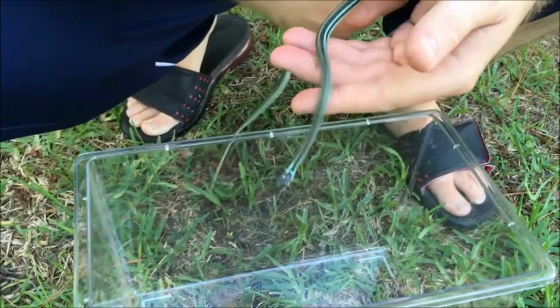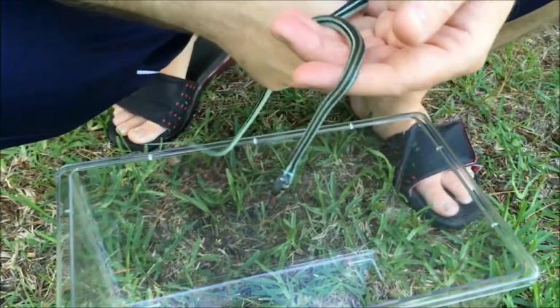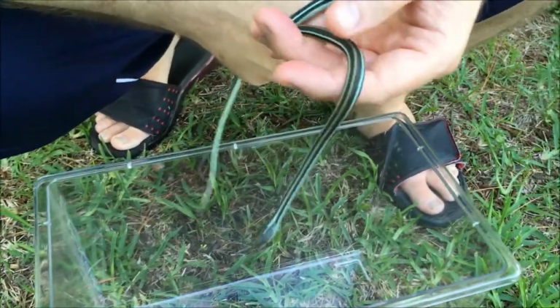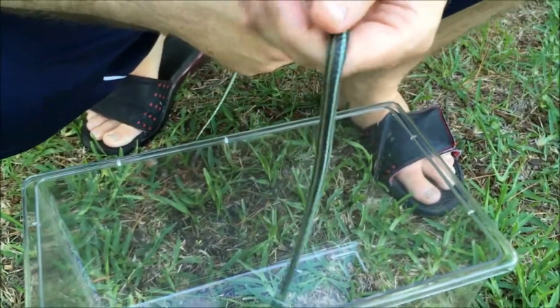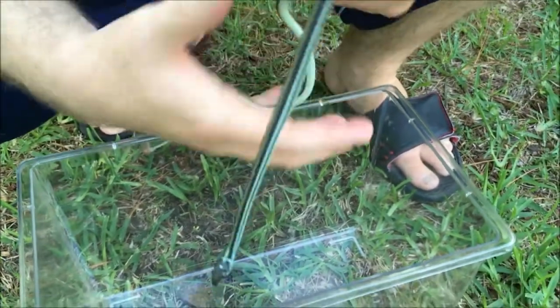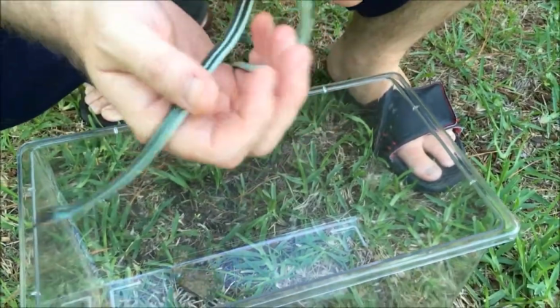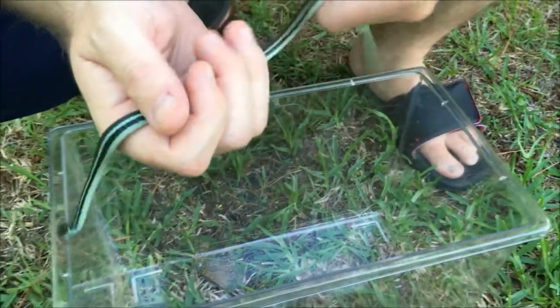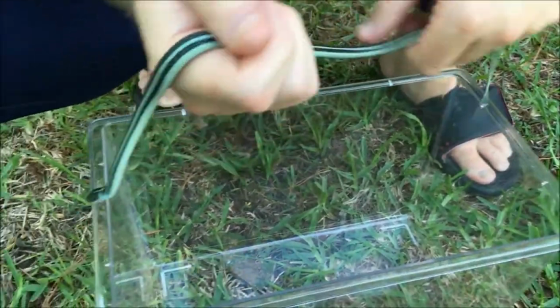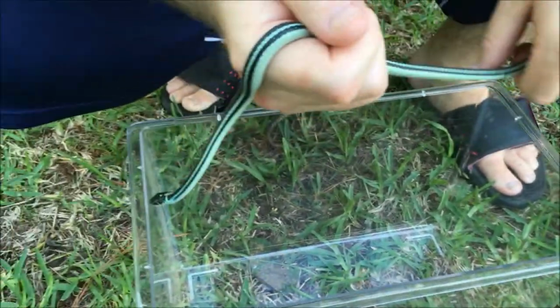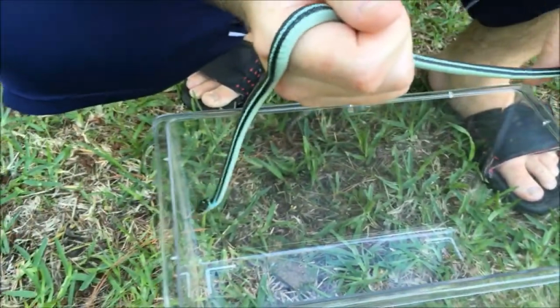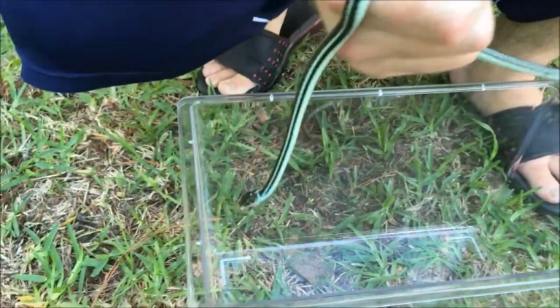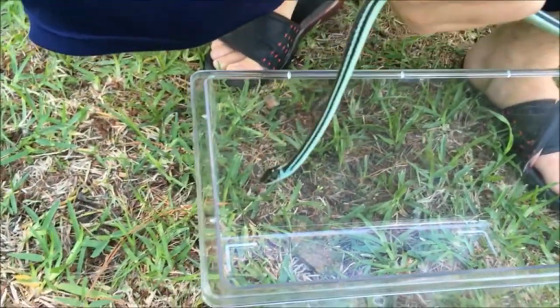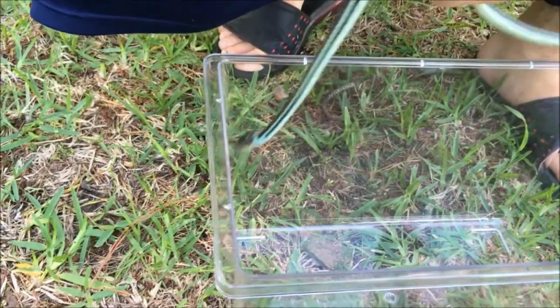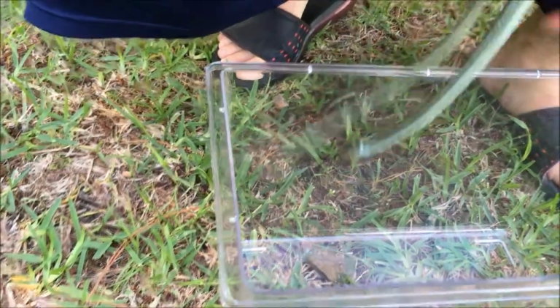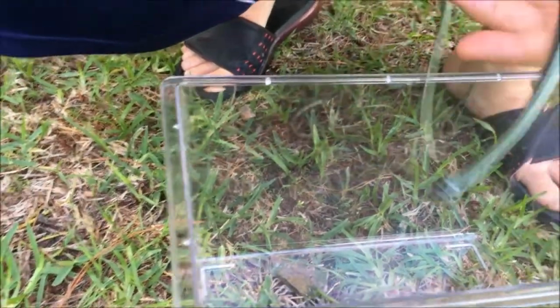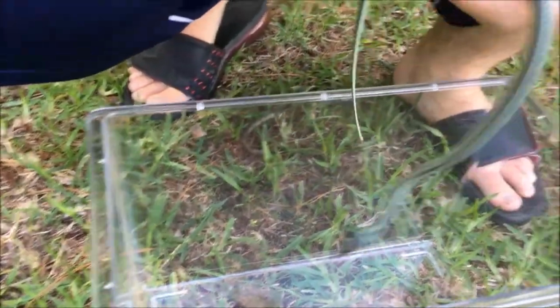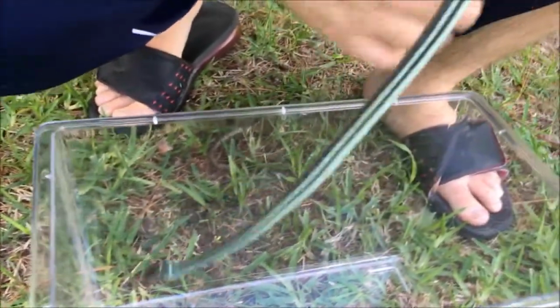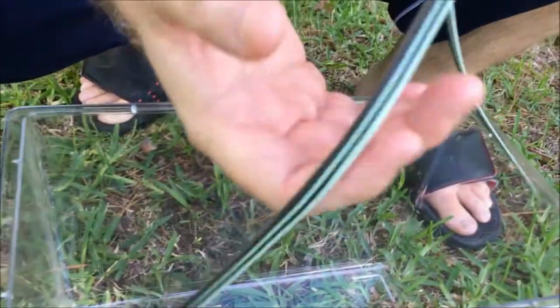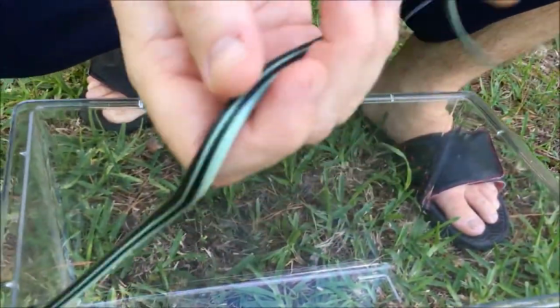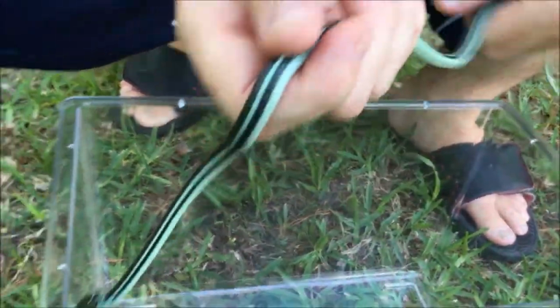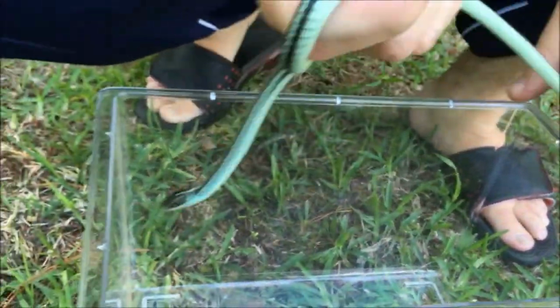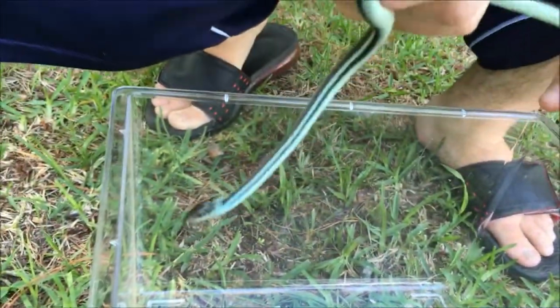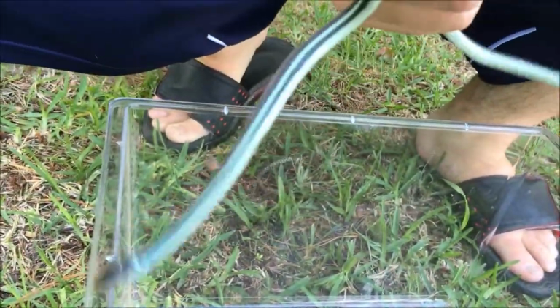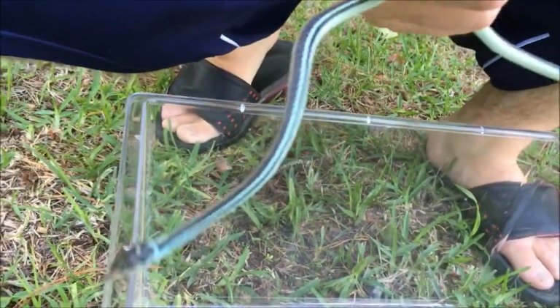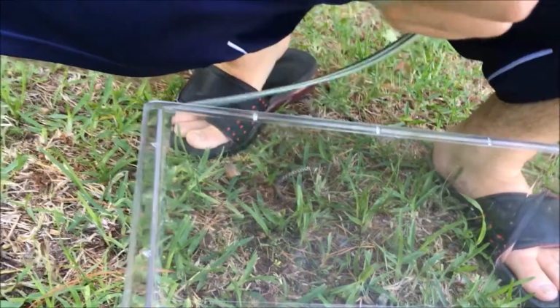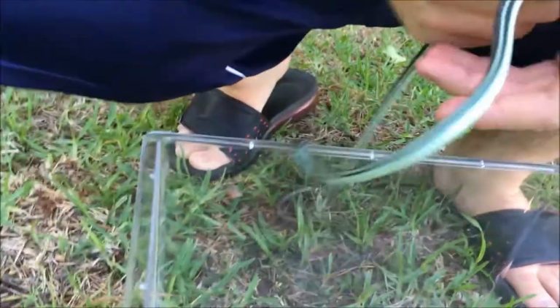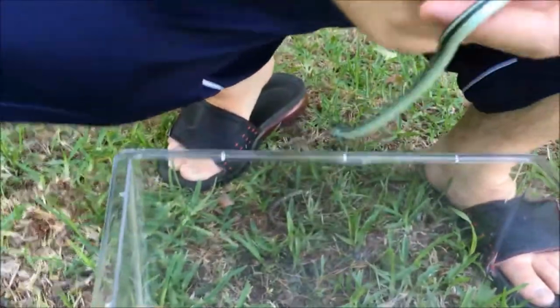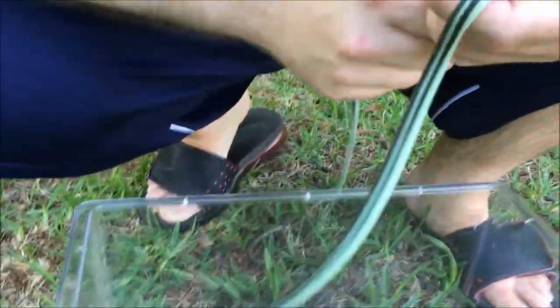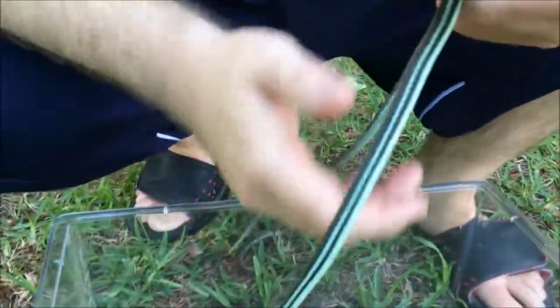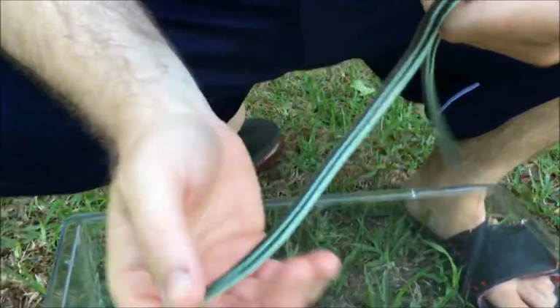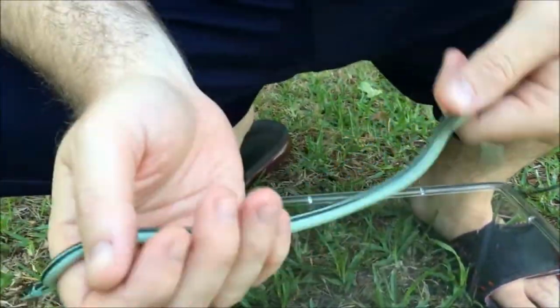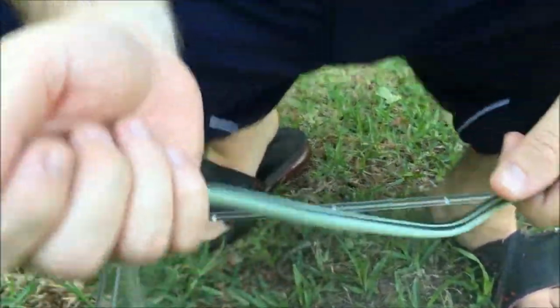They're a hunter. They're actually part of the garter snake family and they love to eat amphibians. They eat mostly frogs and tadpoles. They will eat fish if they're down by the water, and they'll even eat sometimes small lizards.